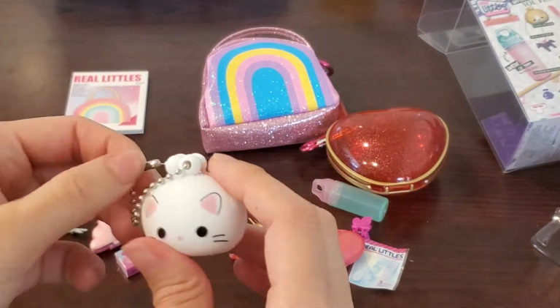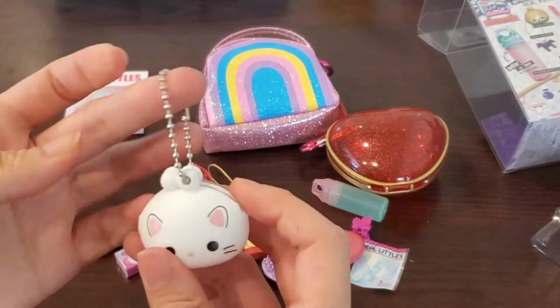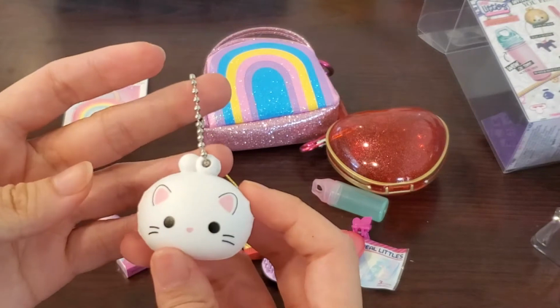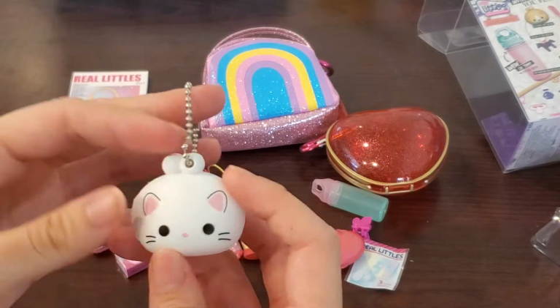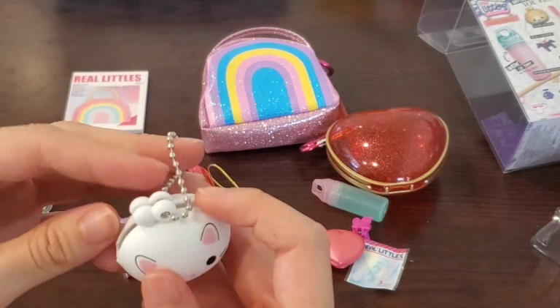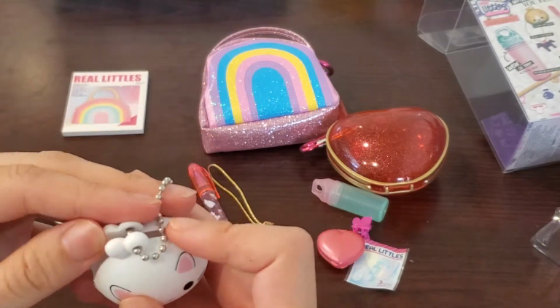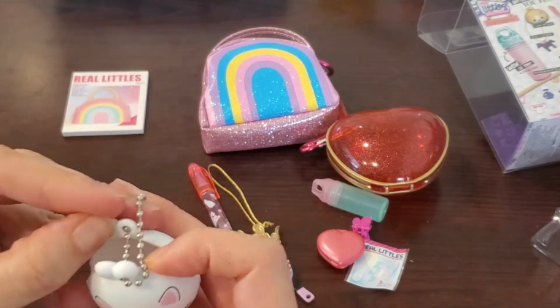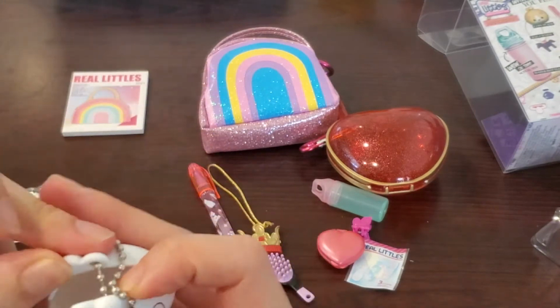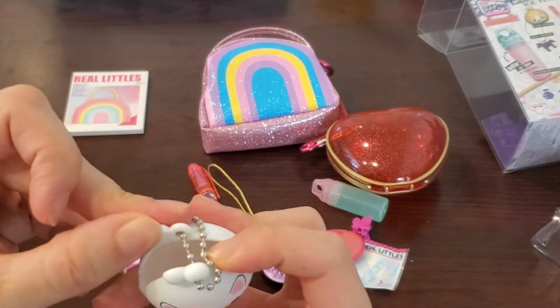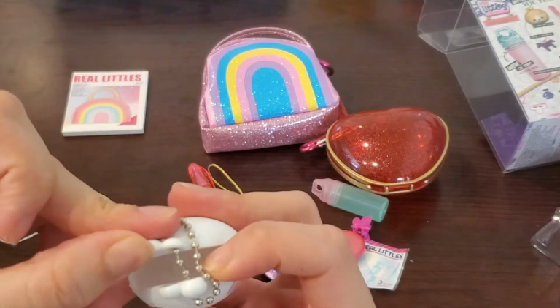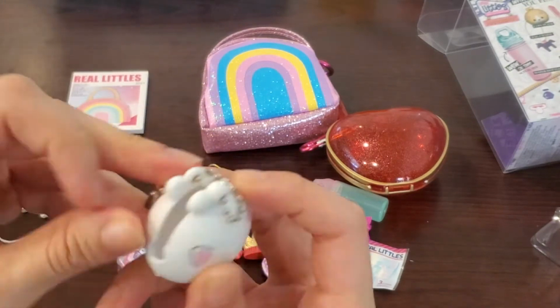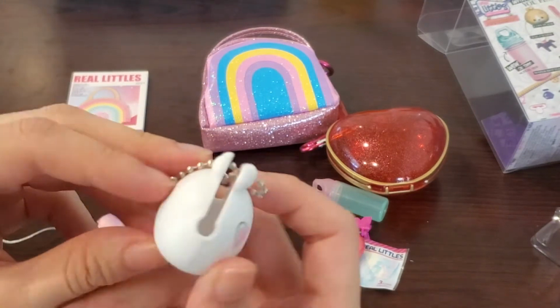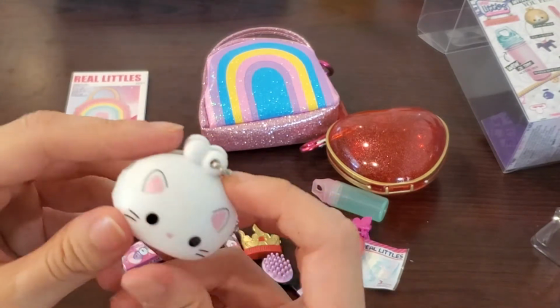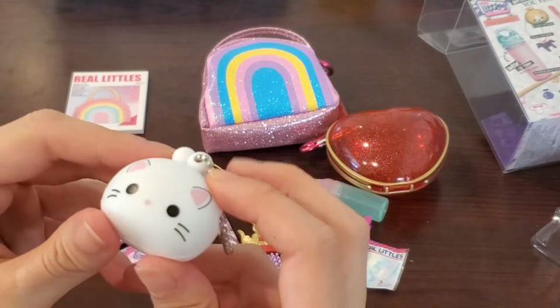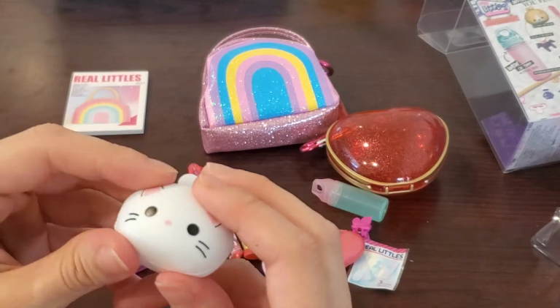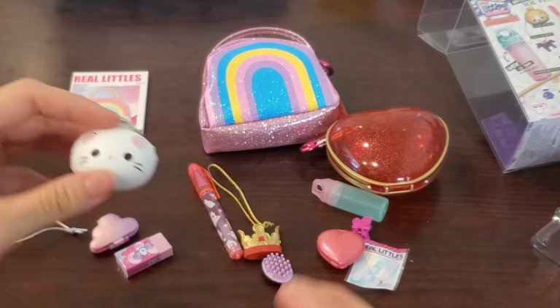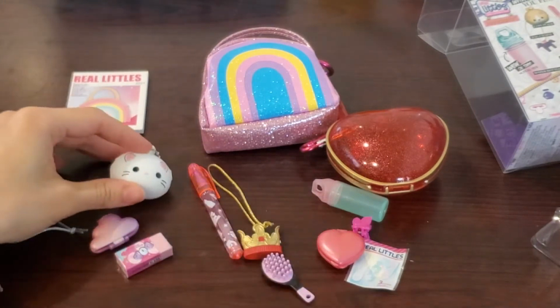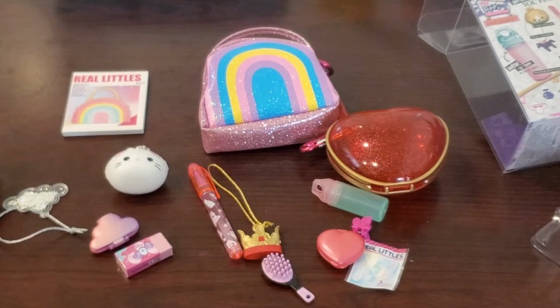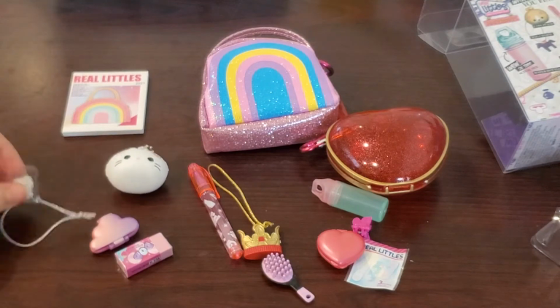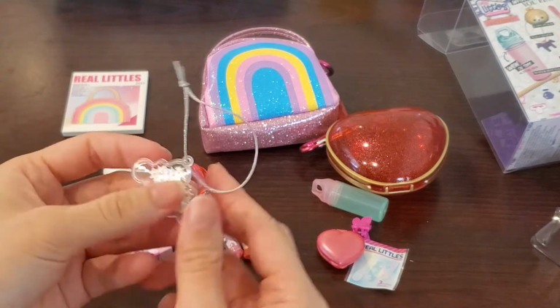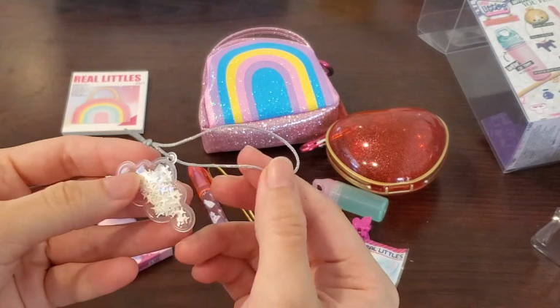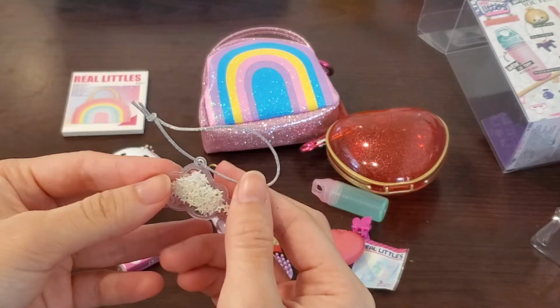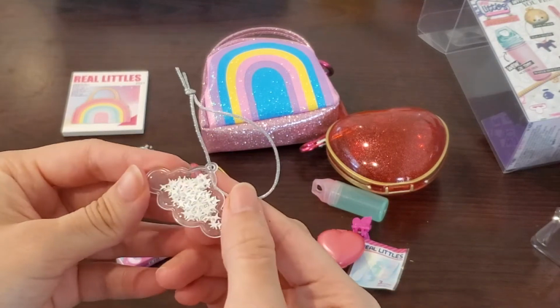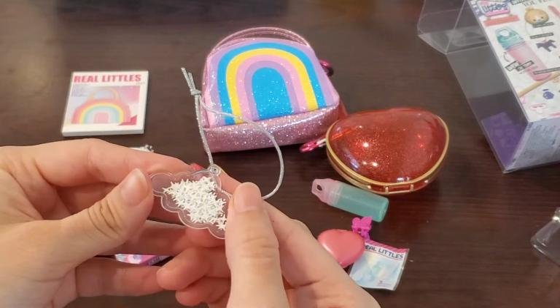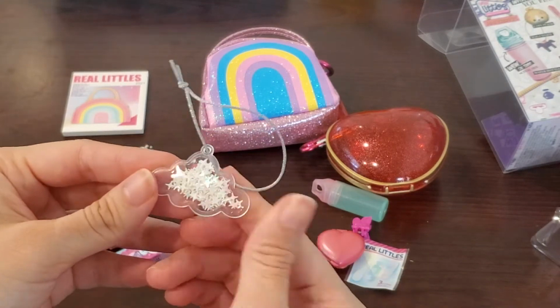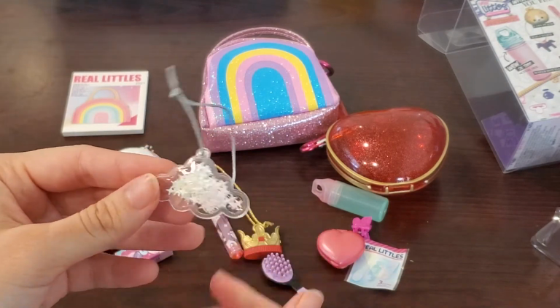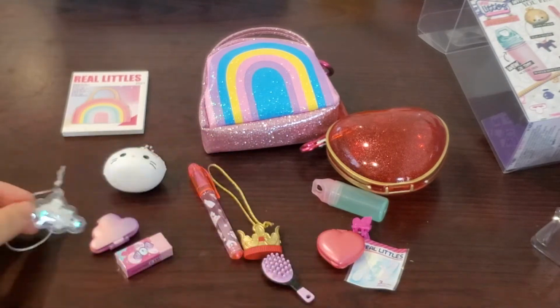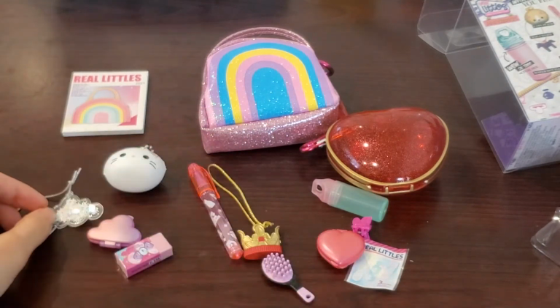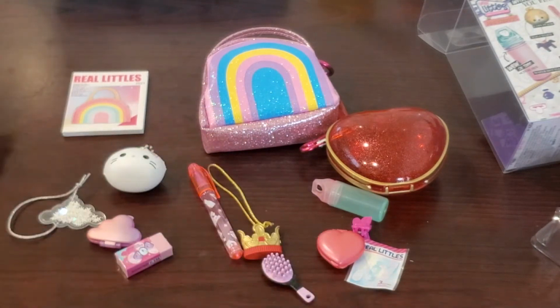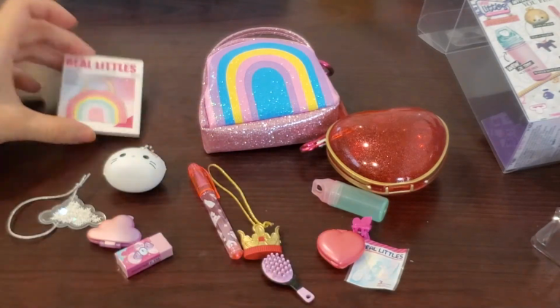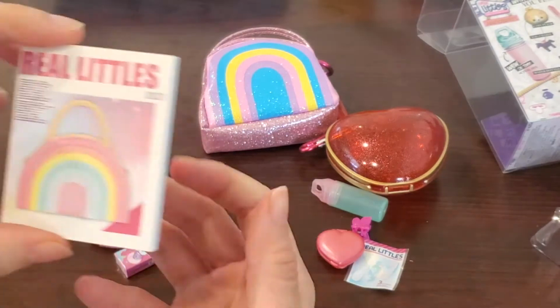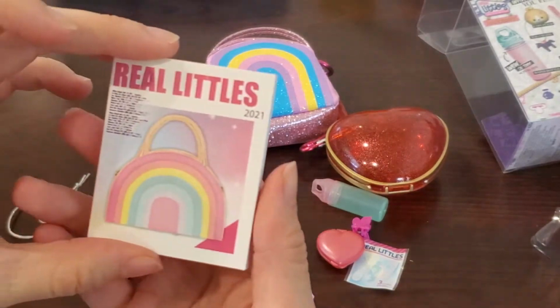From the rainbow bag I got a pink pen, a really cute small coin purse, a cloud keychain, and a Real Little notebook.